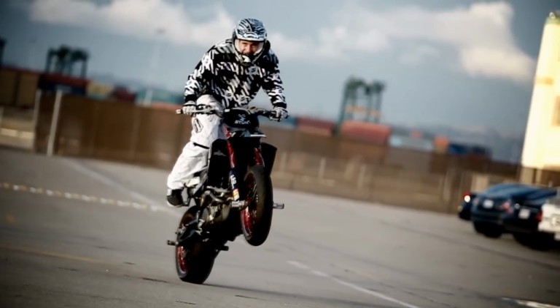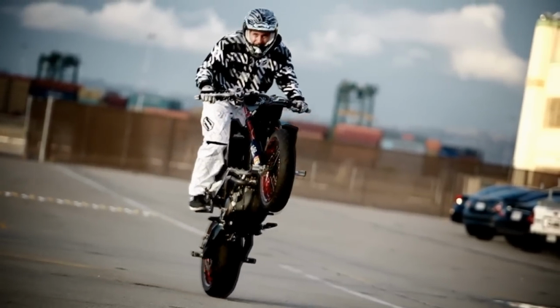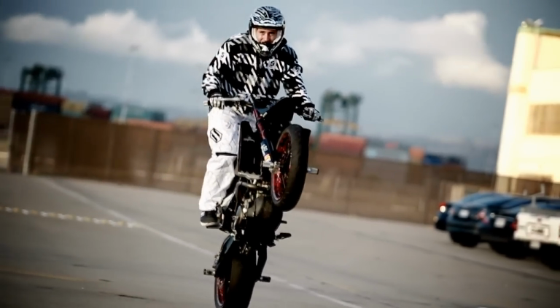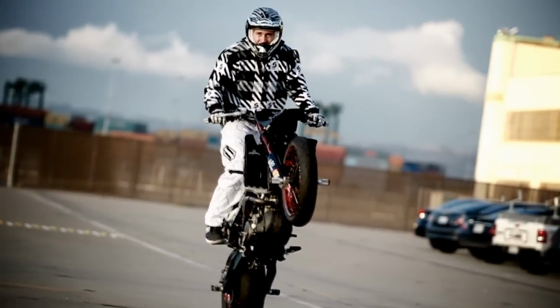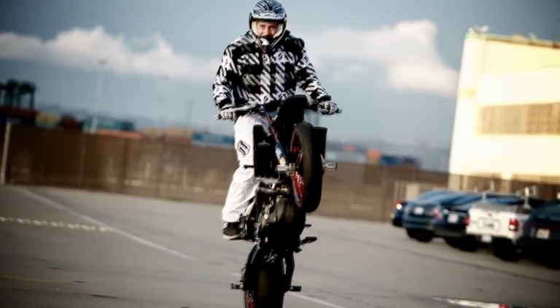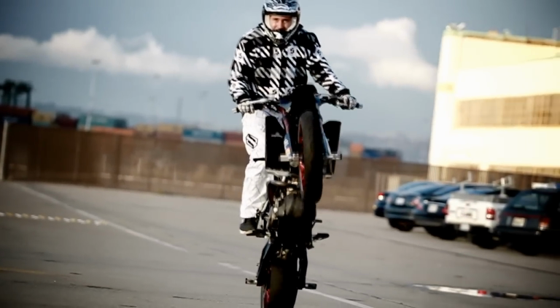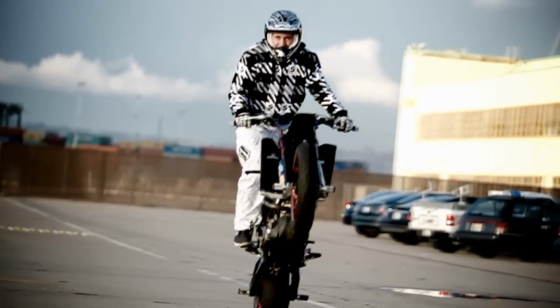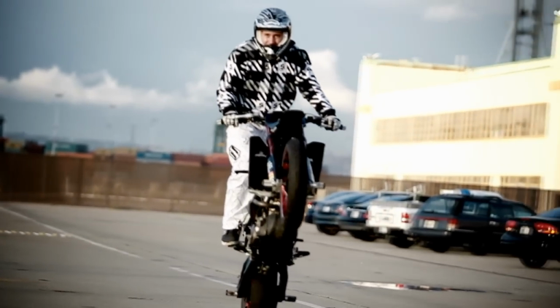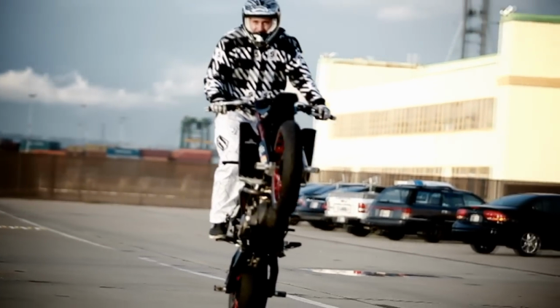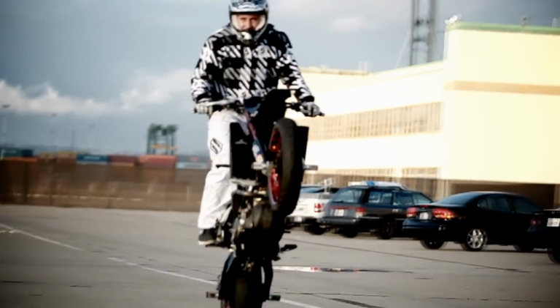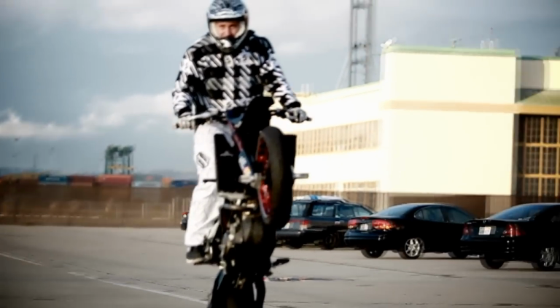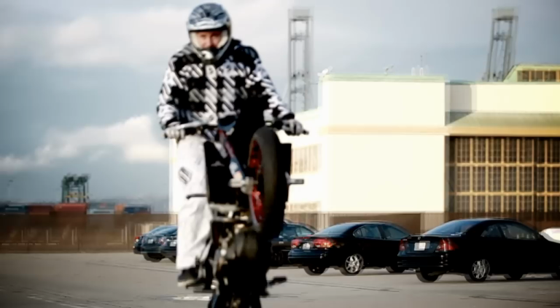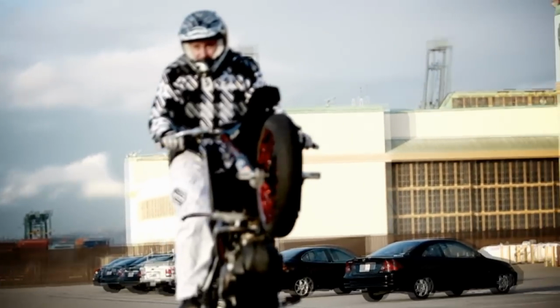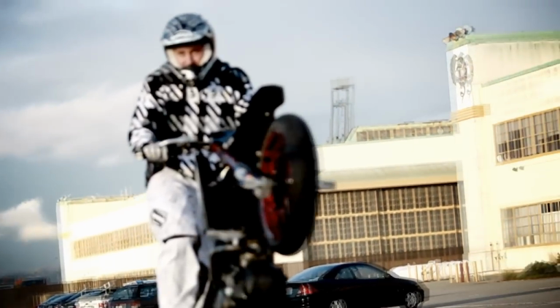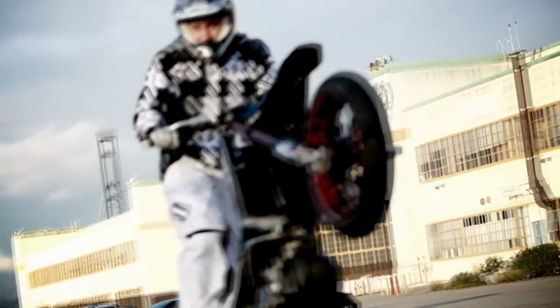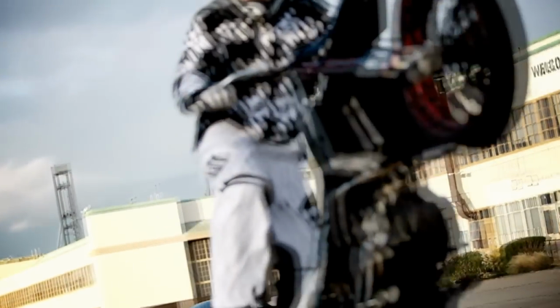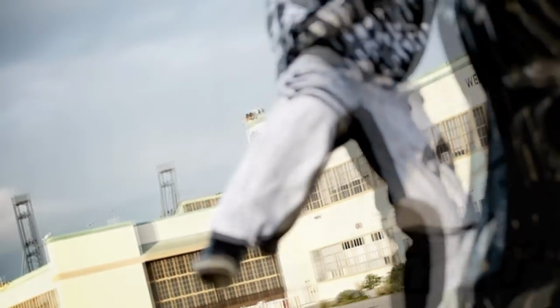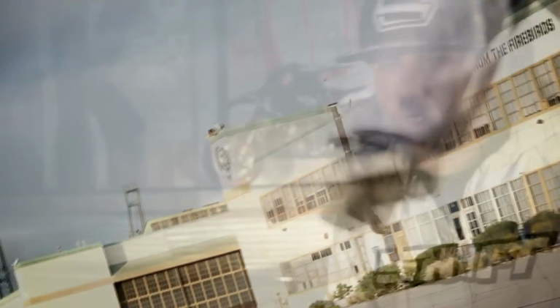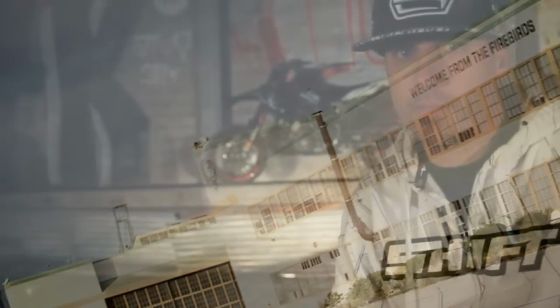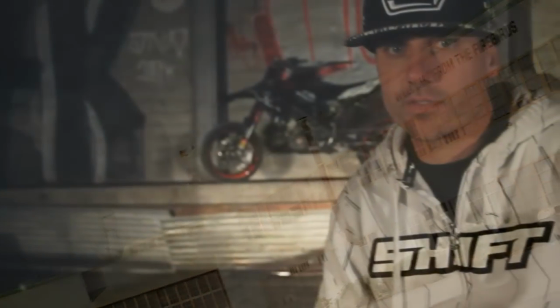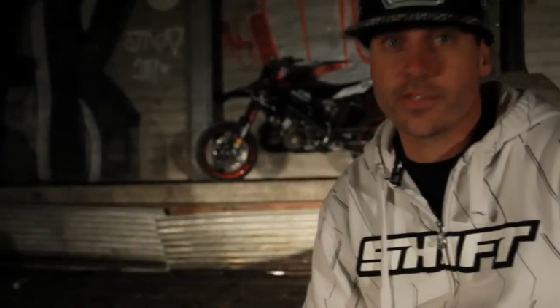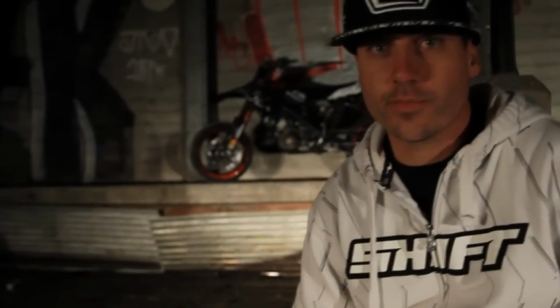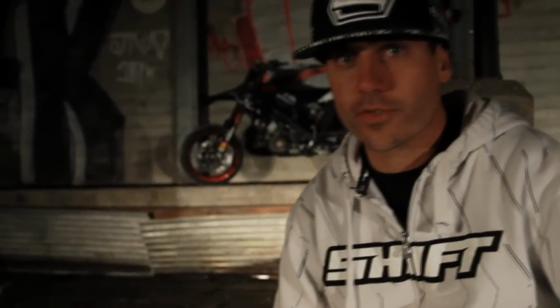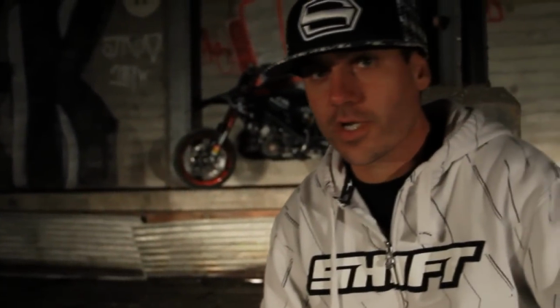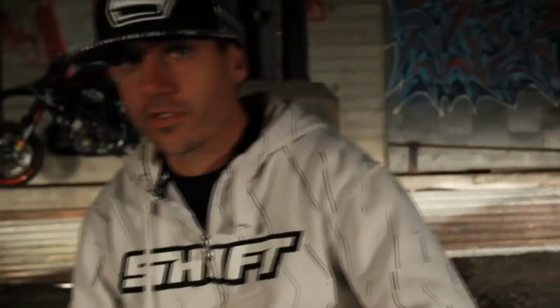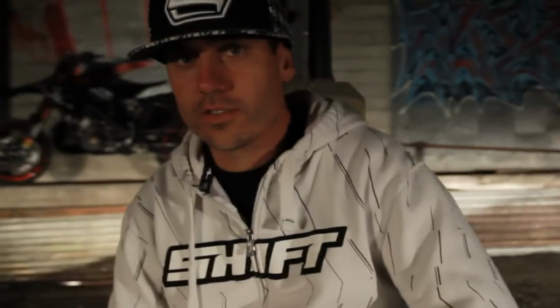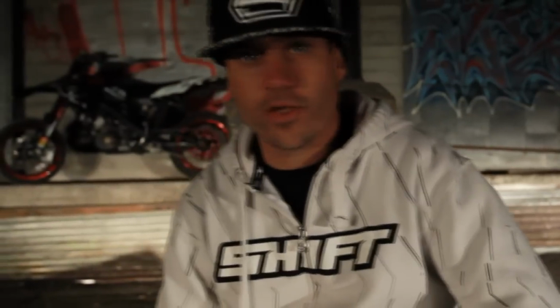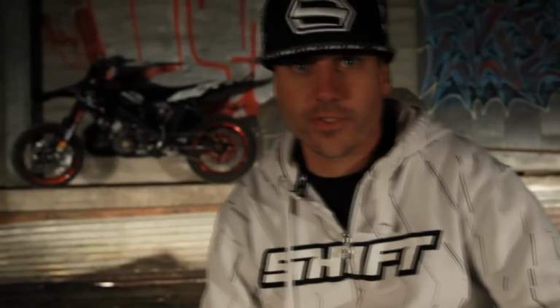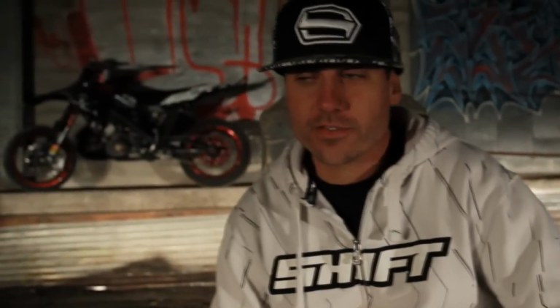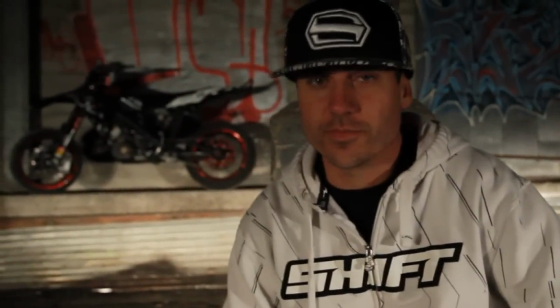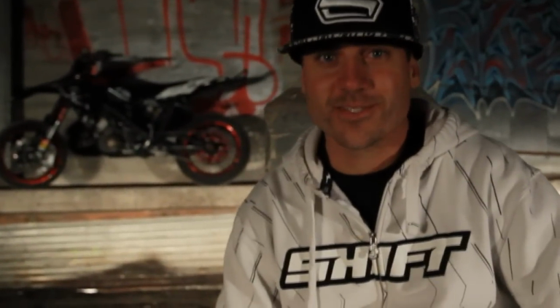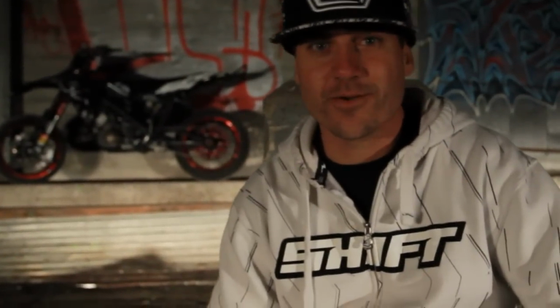It all started for me when the local motocross track closed down — the city shut them down — so I threw some street tires on my bike and made the city my motocross track. And now the Aprilia is the ultimate machine to do that with.